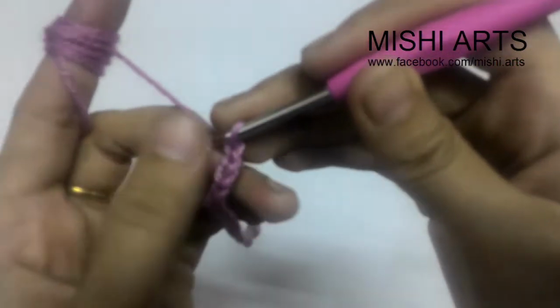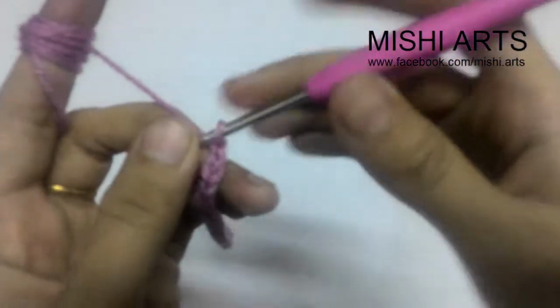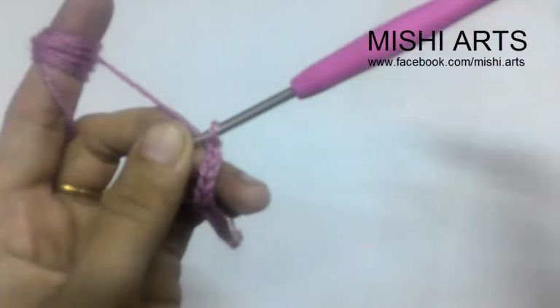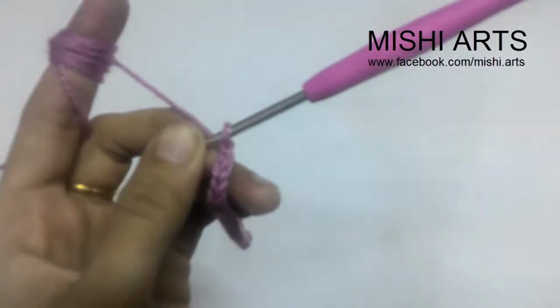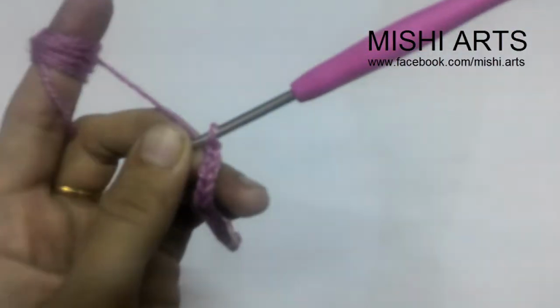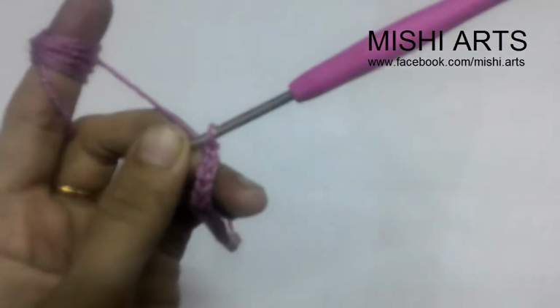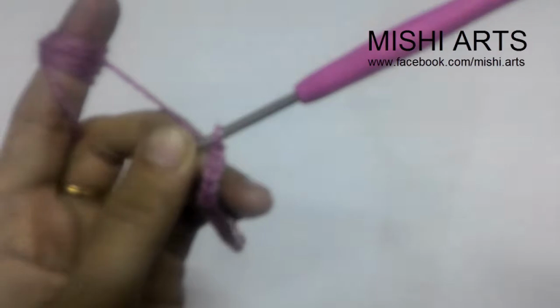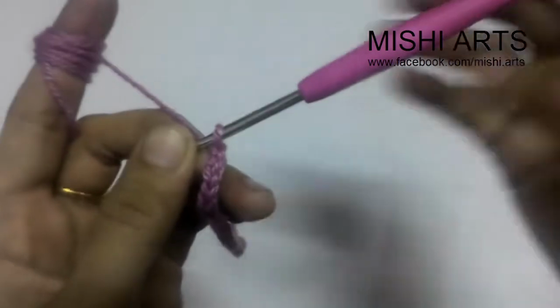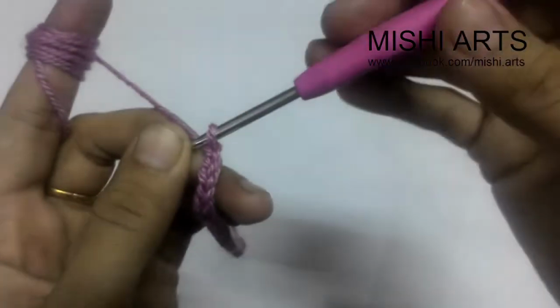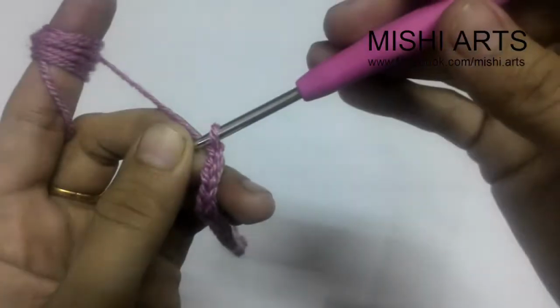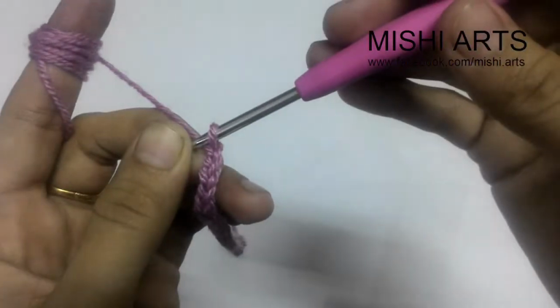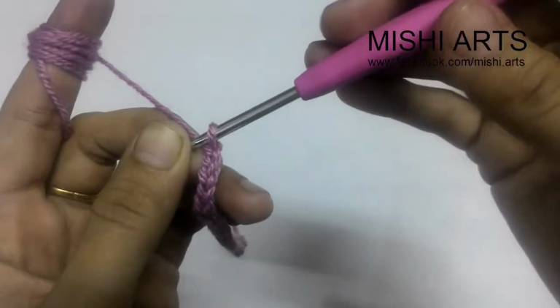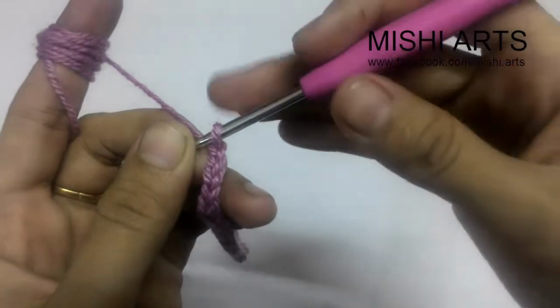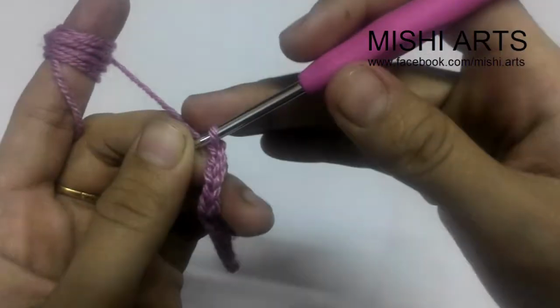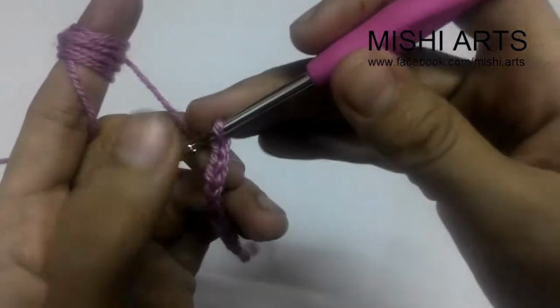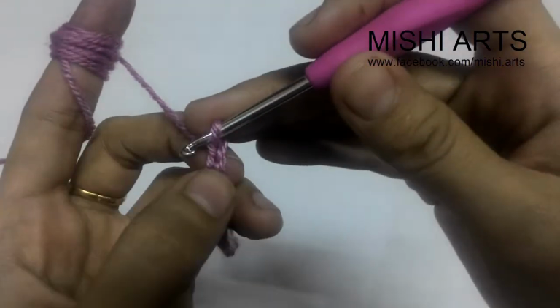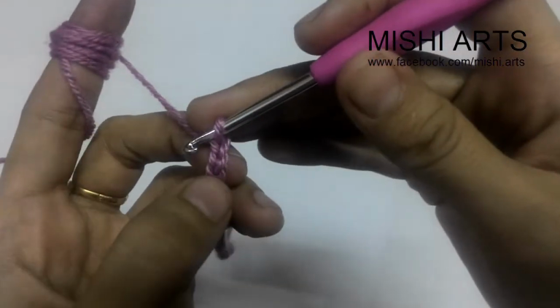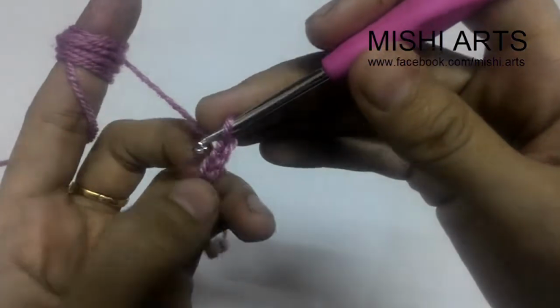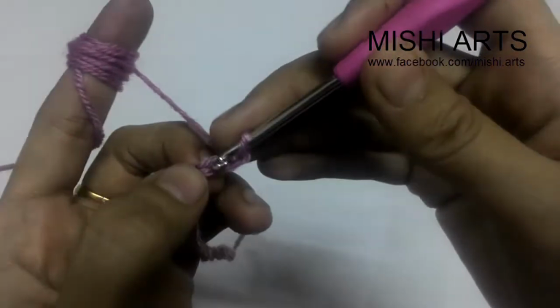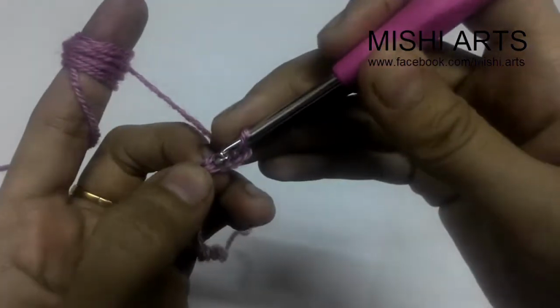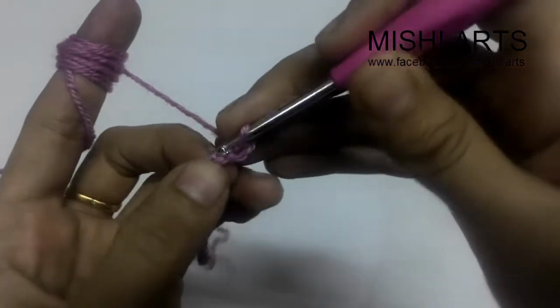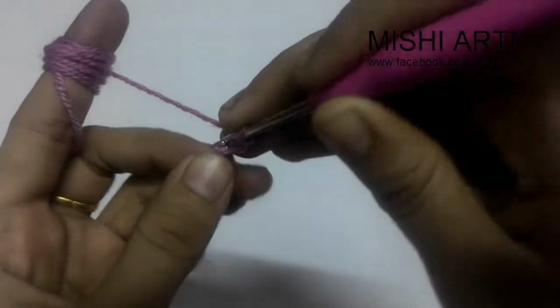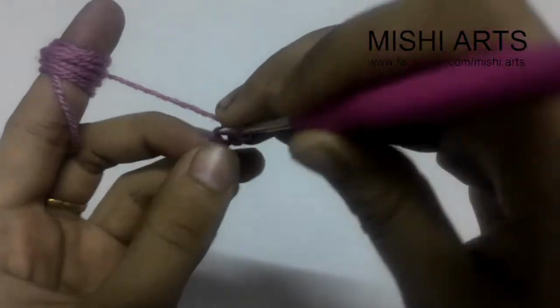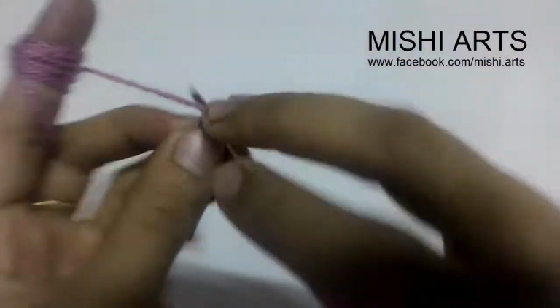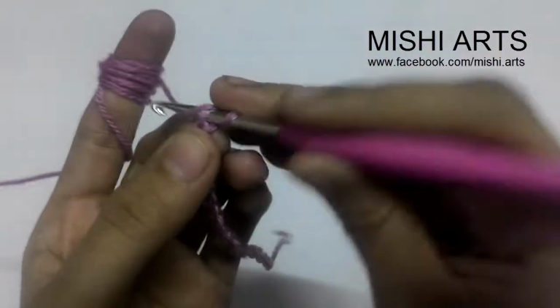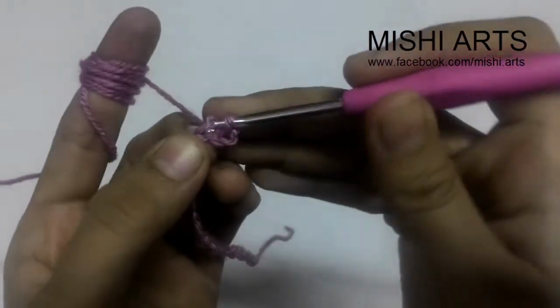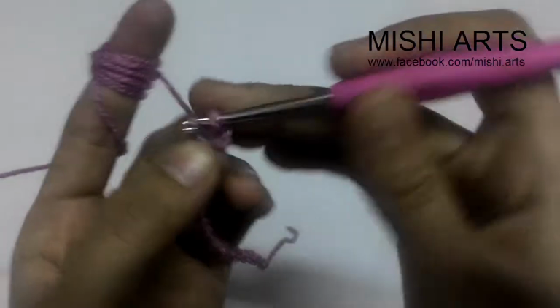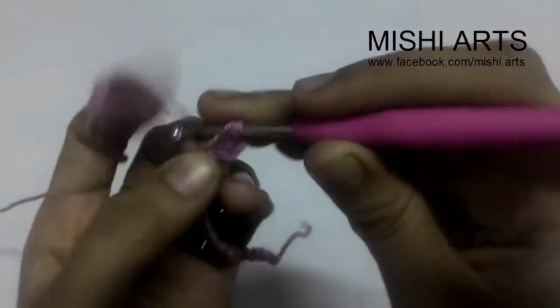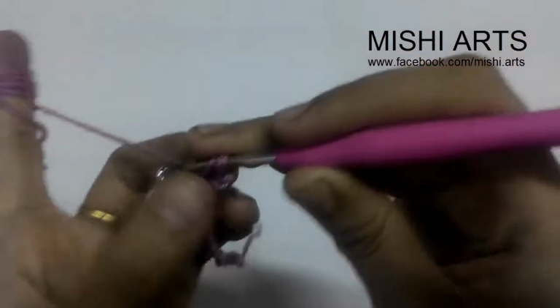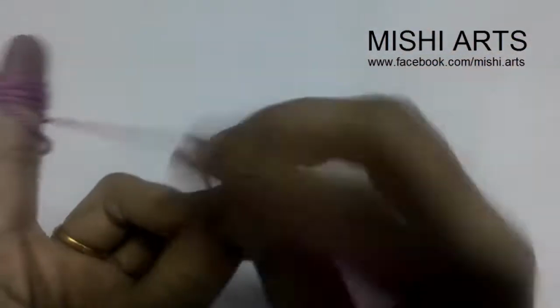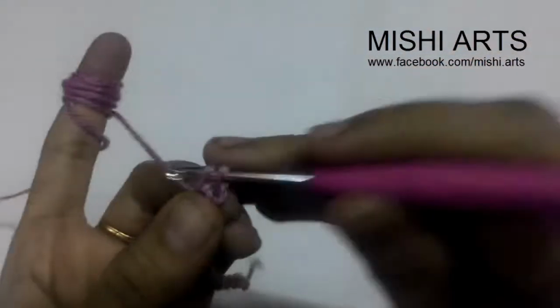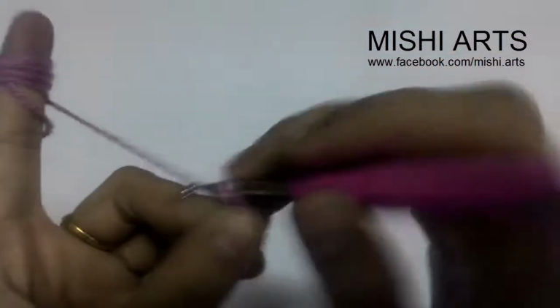Let me set my camera to full view. Okay, now you can see. One, two, and three — in the third one, we are going to do a single crochet.